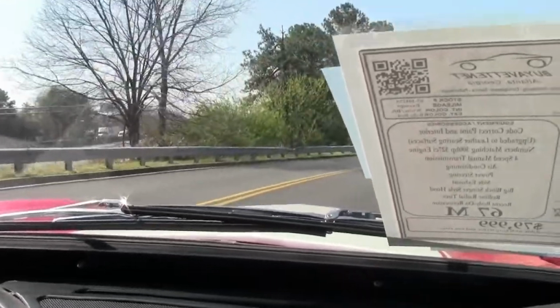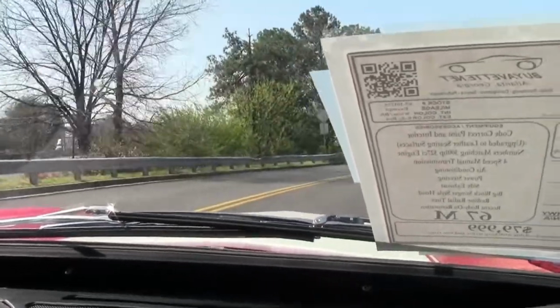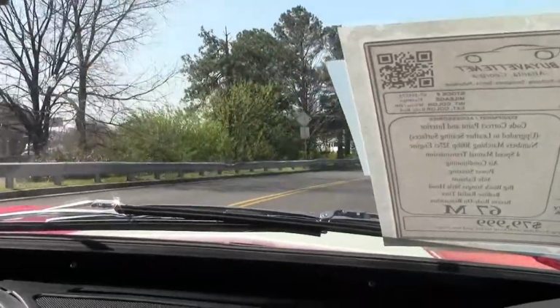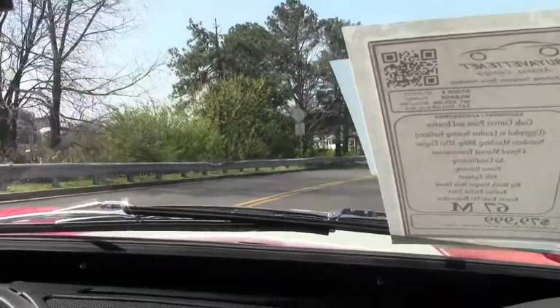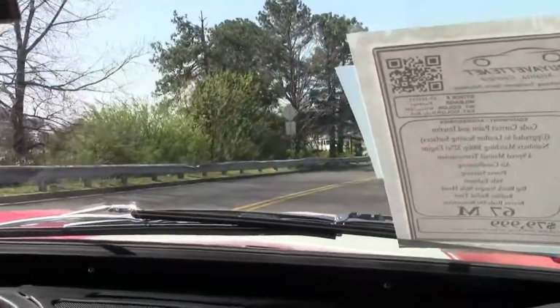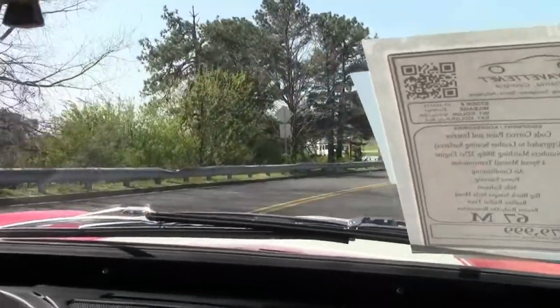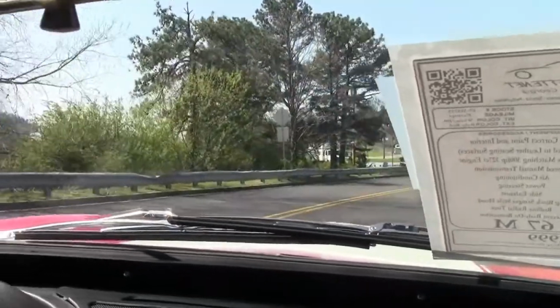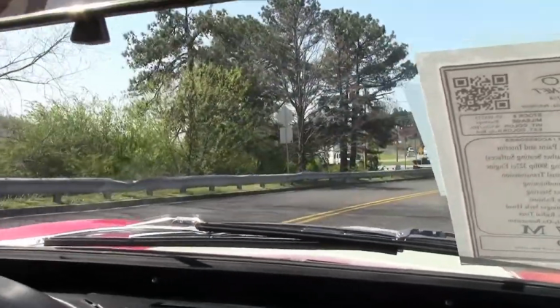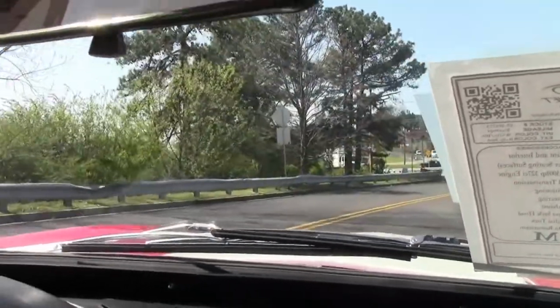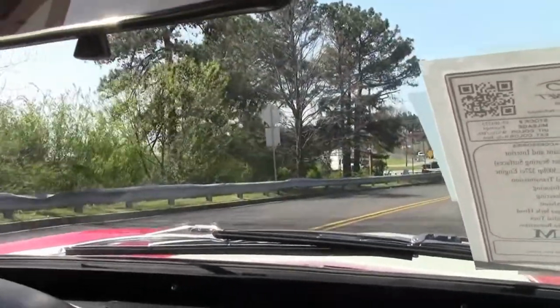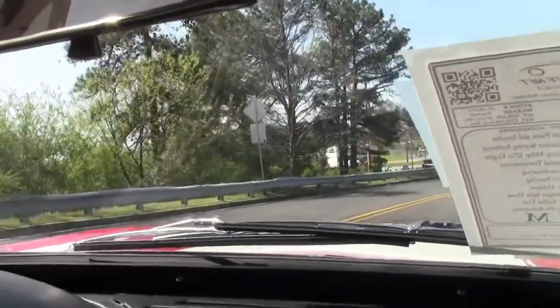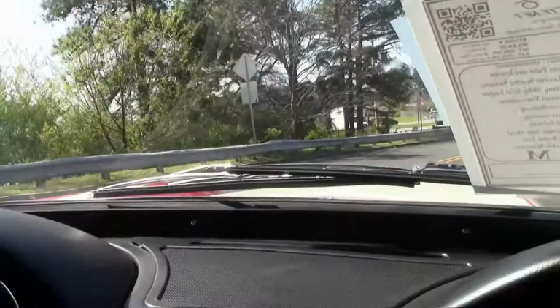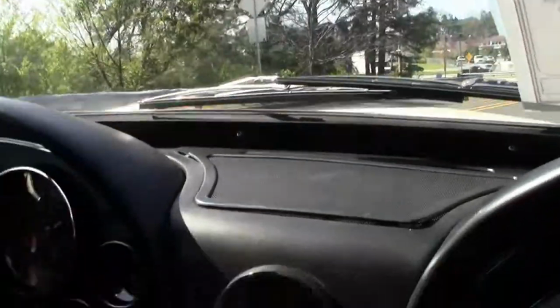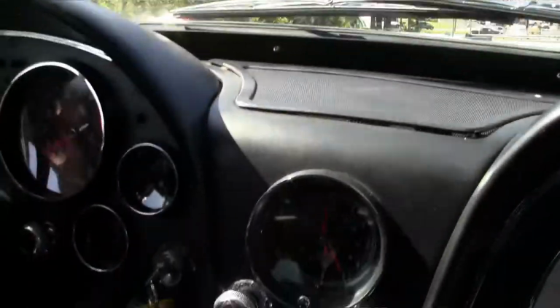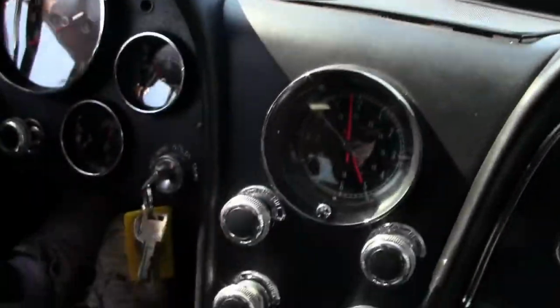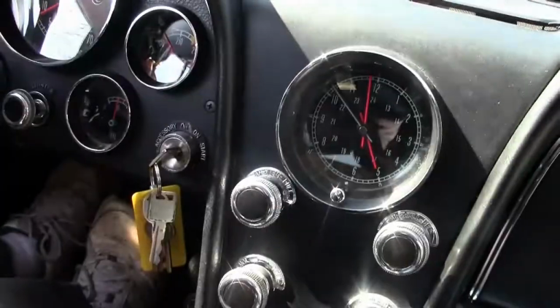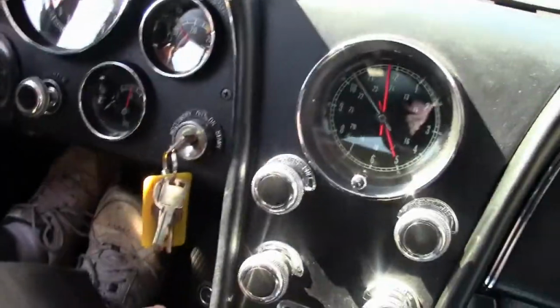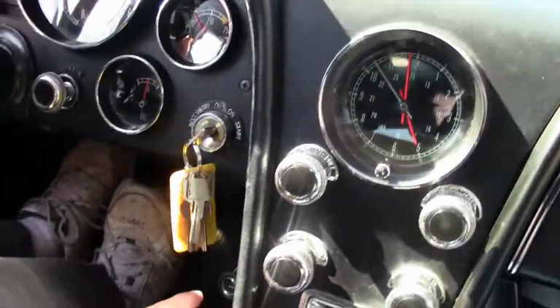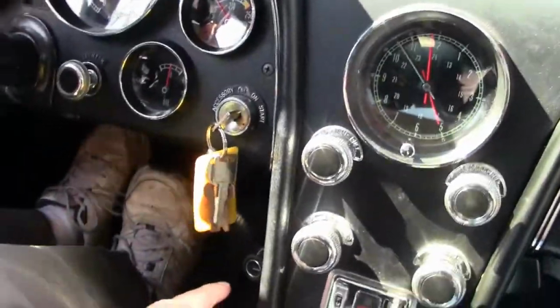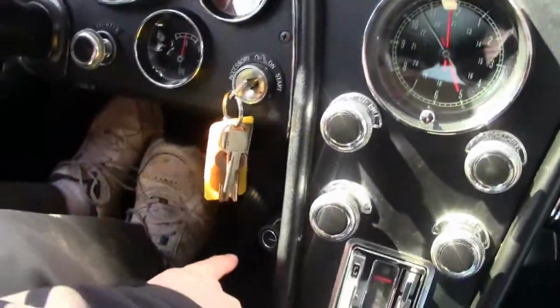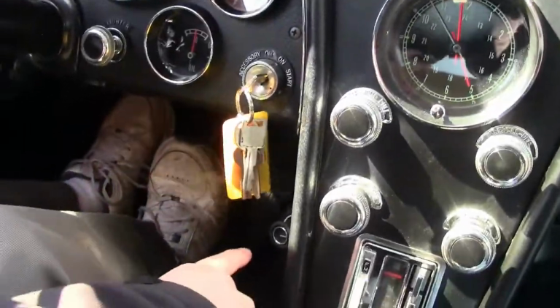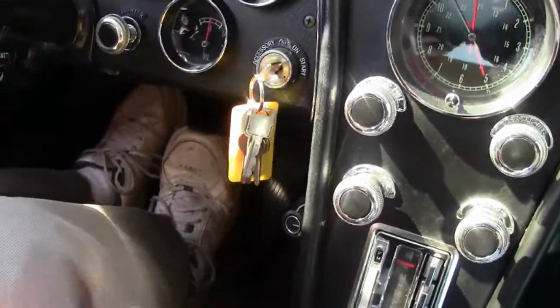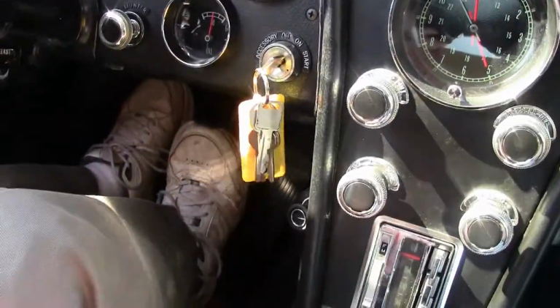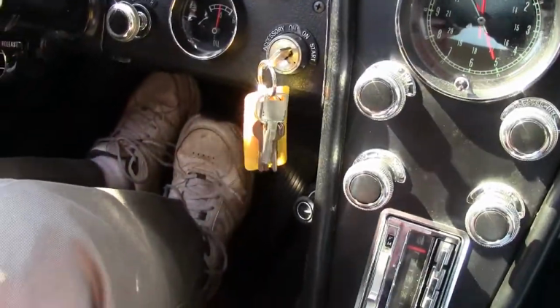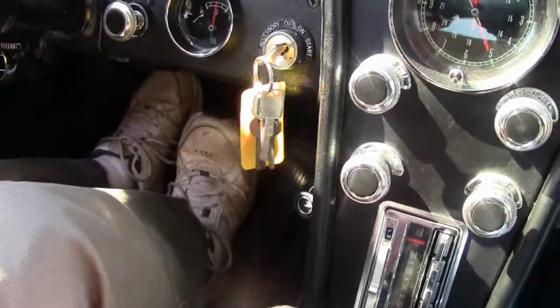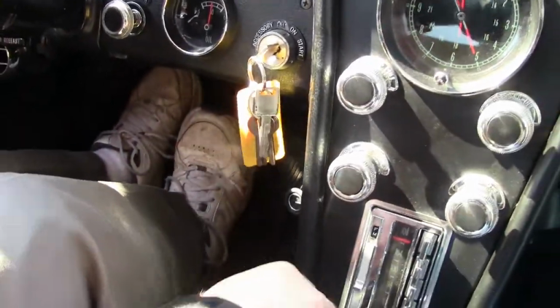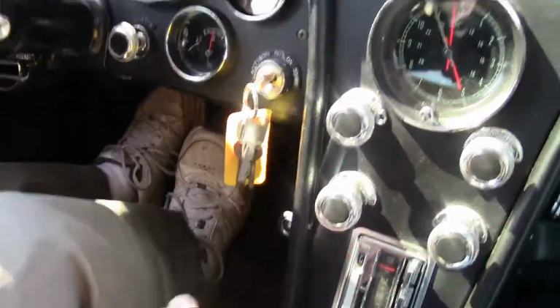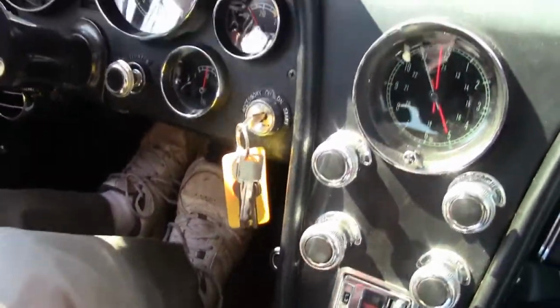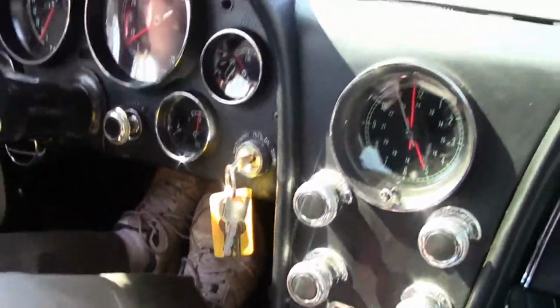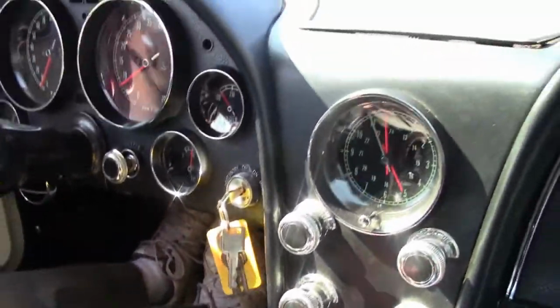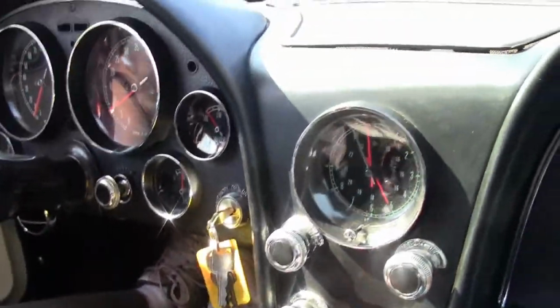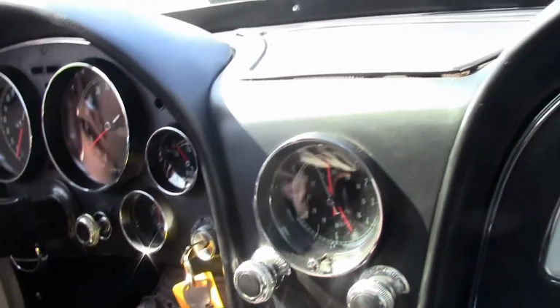And of course, this car has the vintage AC system, and right down here is part of the AC controls for the car.